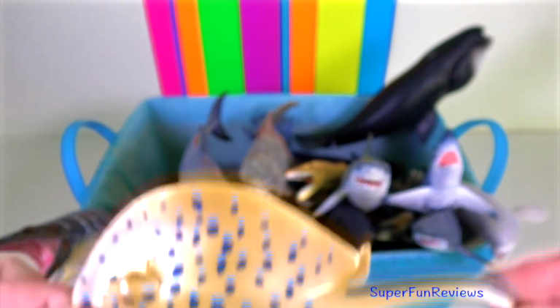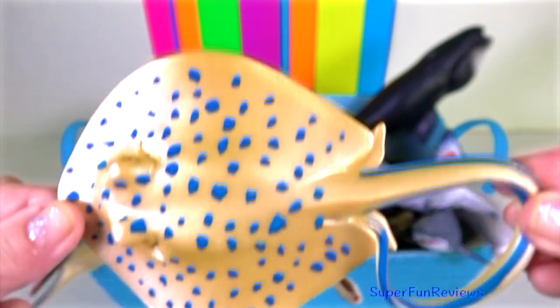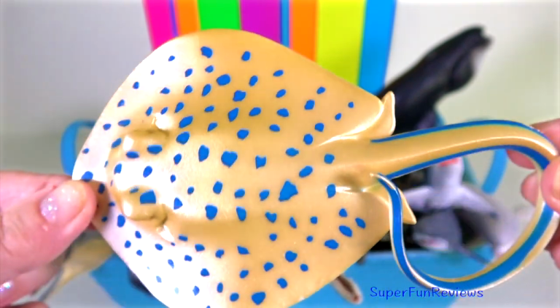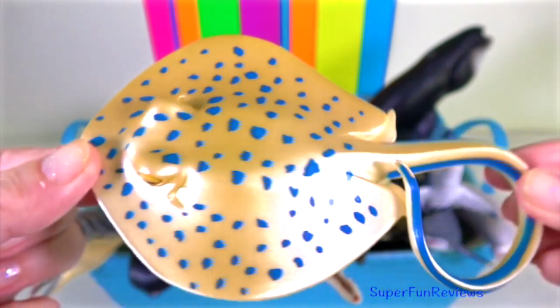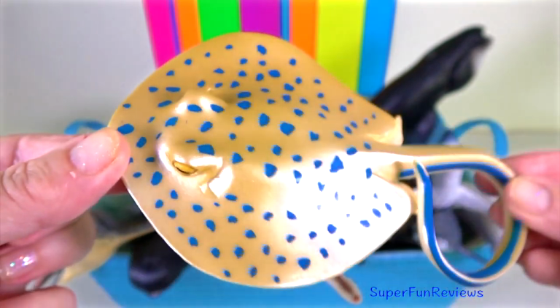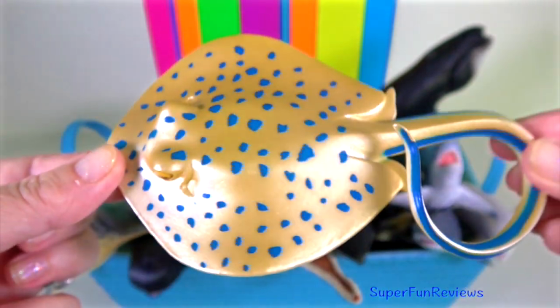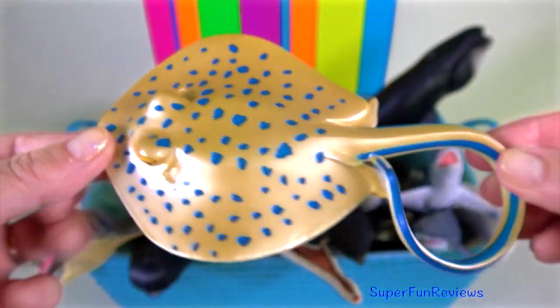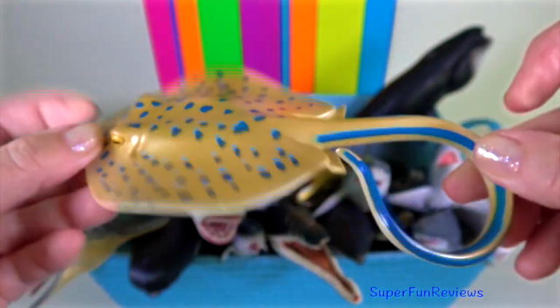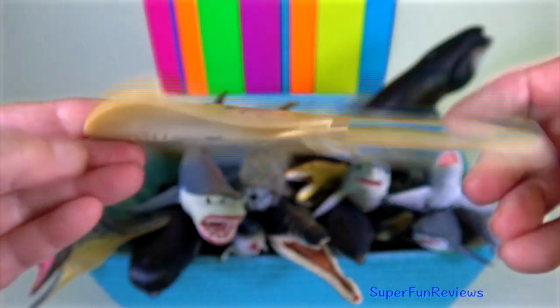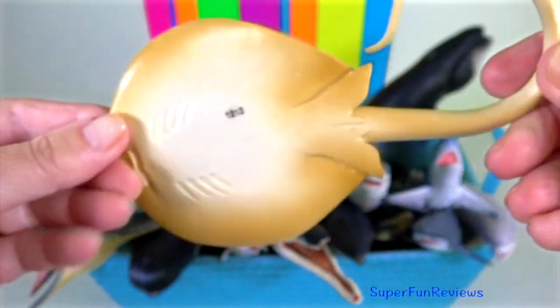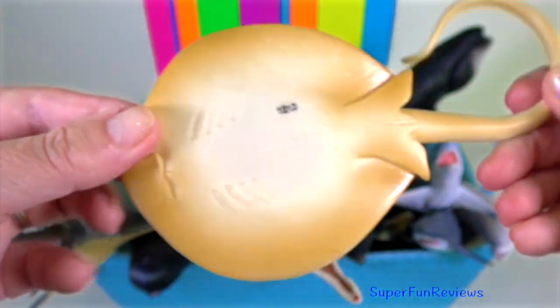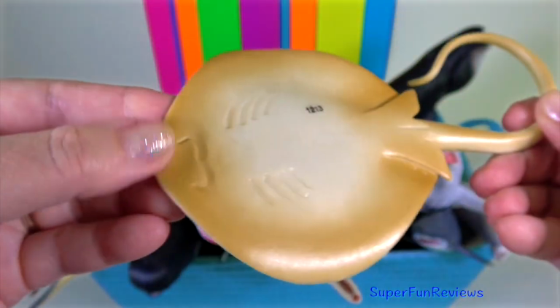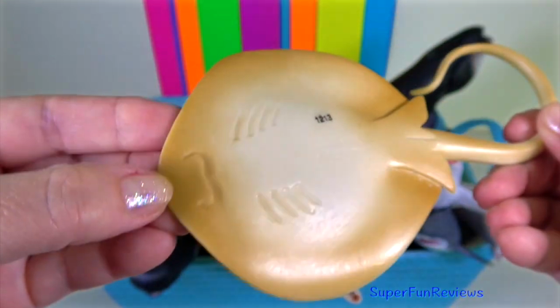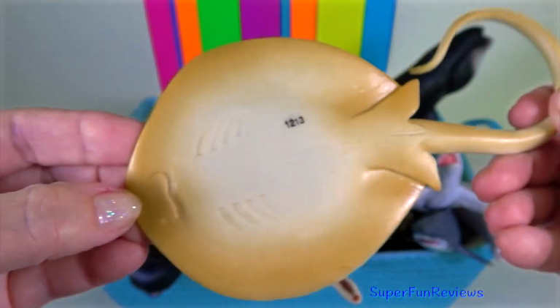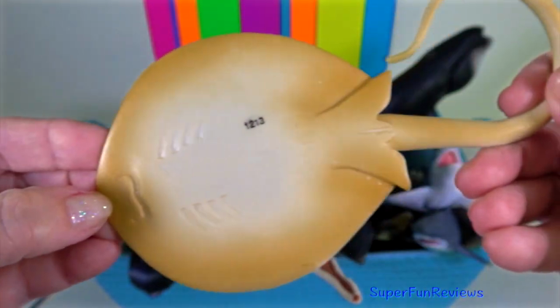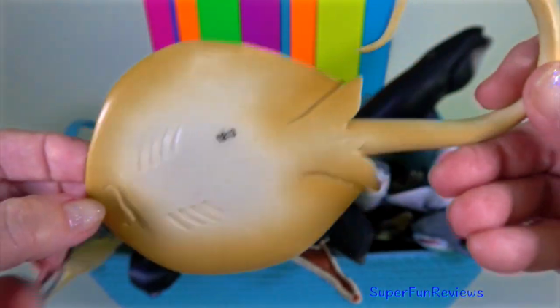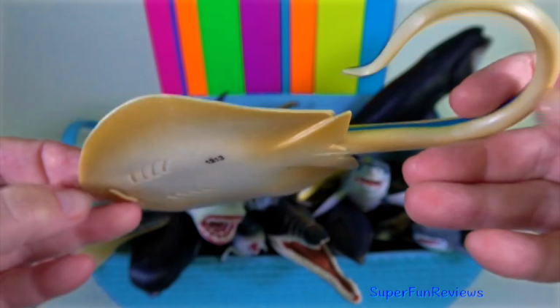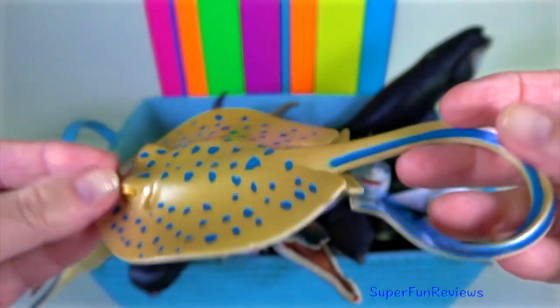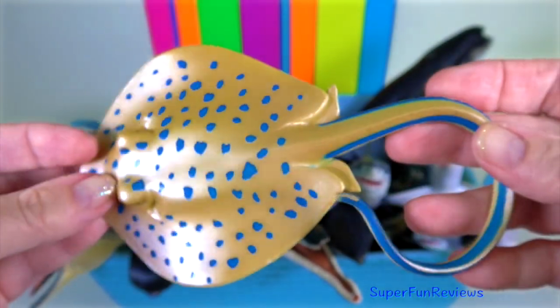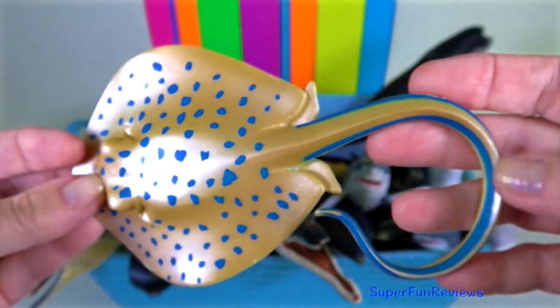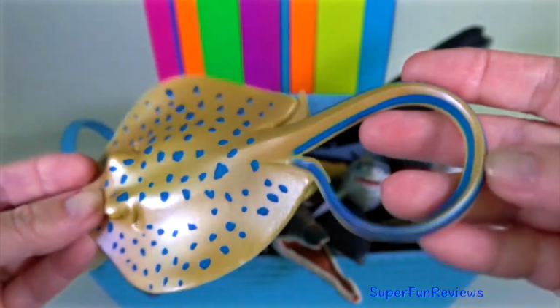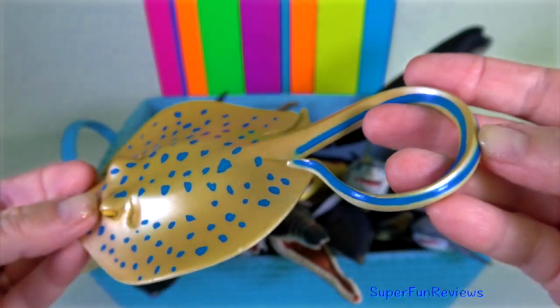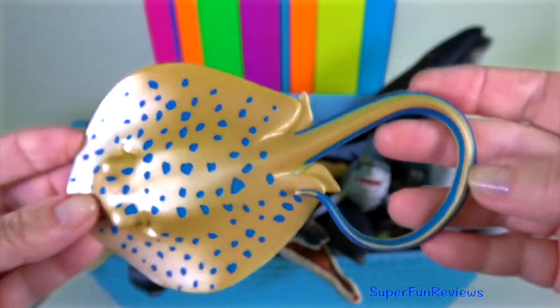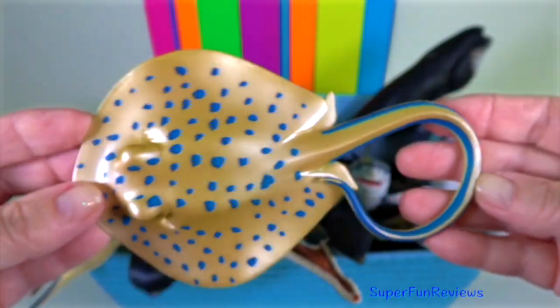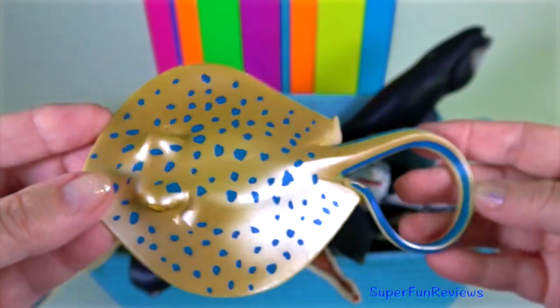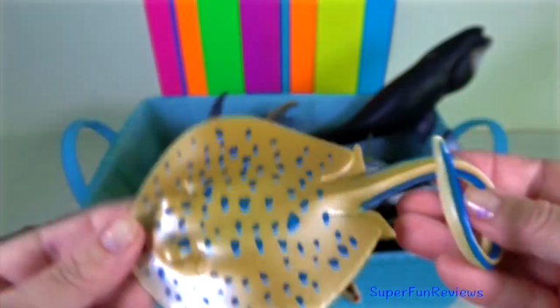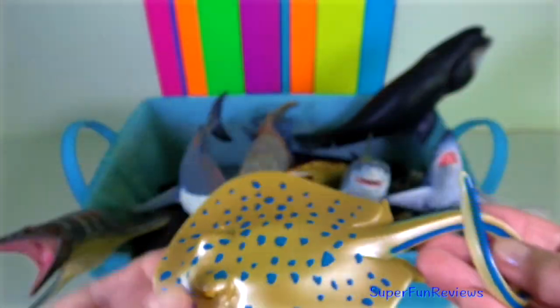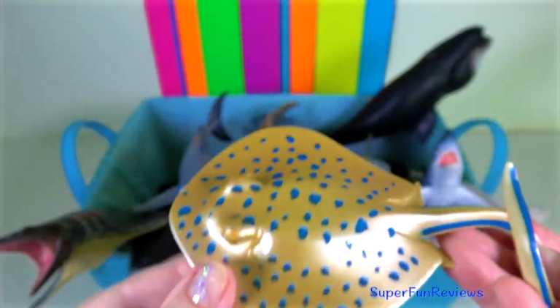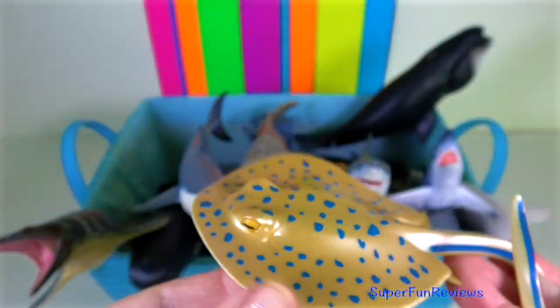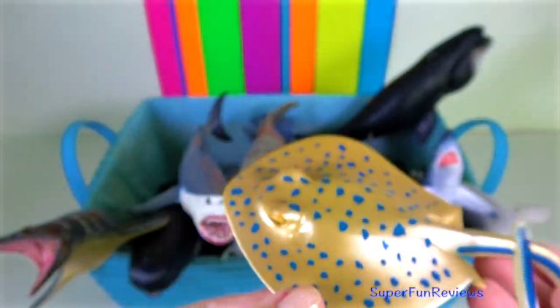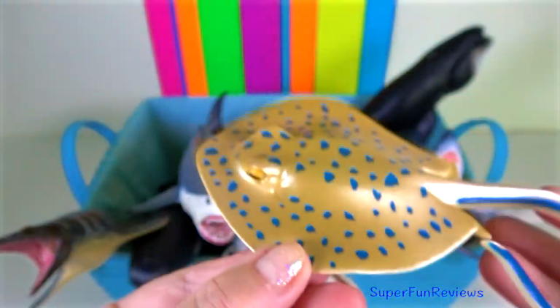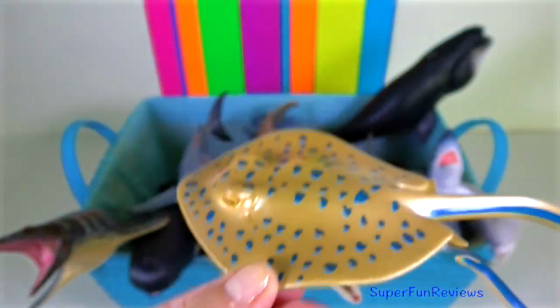Blue-spotted ray — these rays like to bury themselves just underneath the sand, where they will feed on various invertebrates.